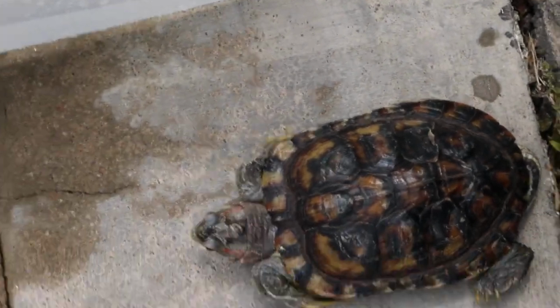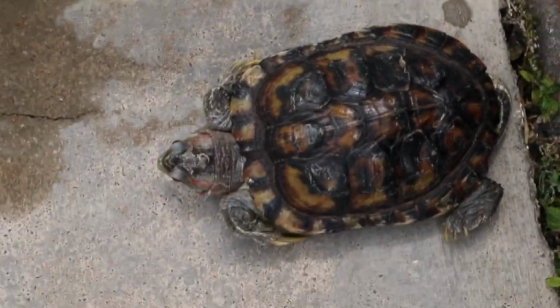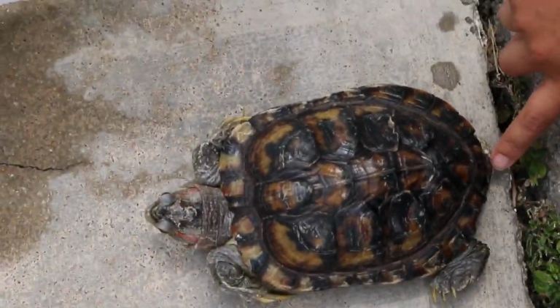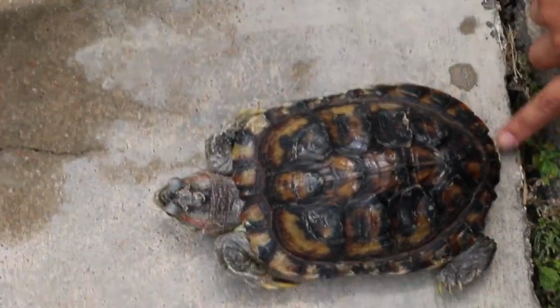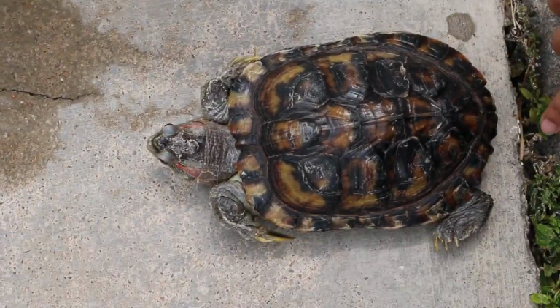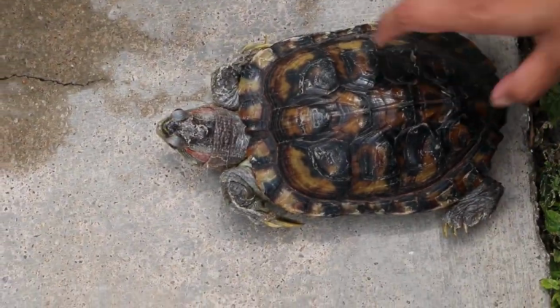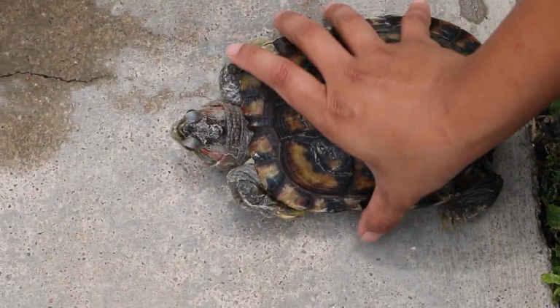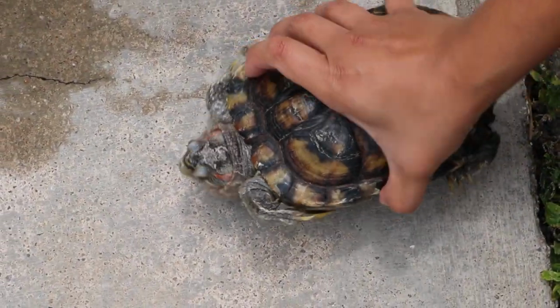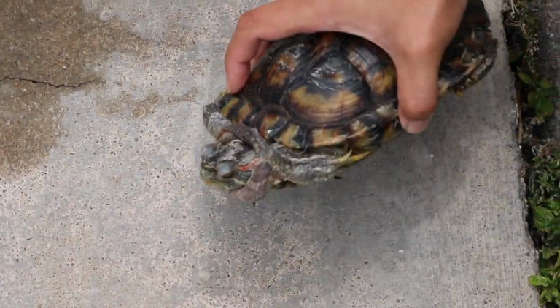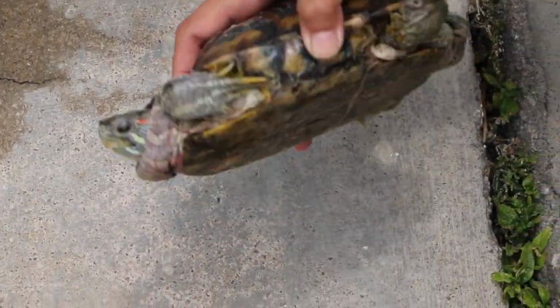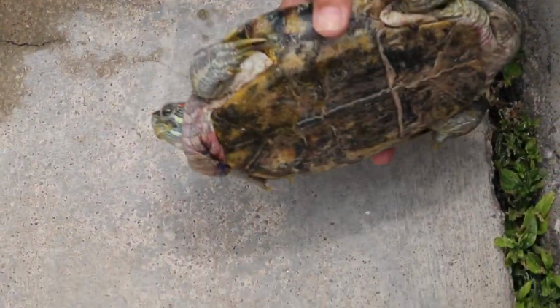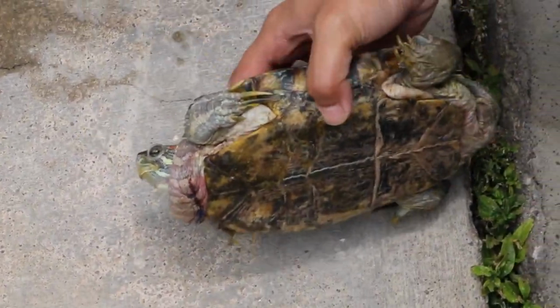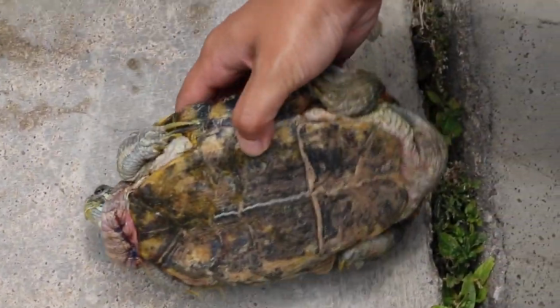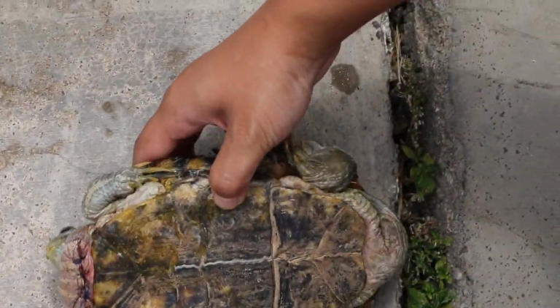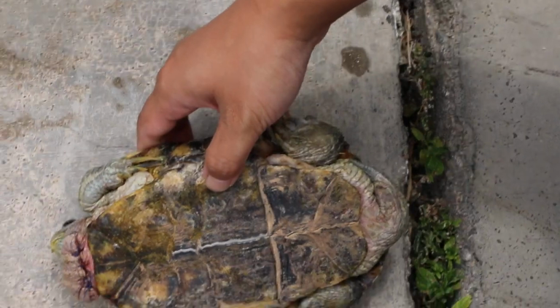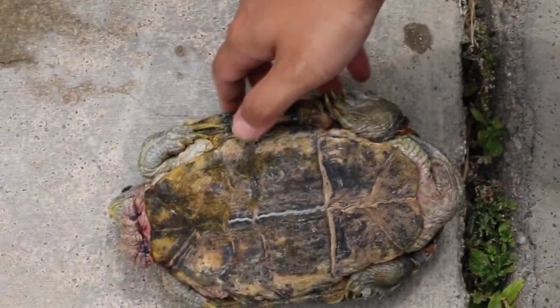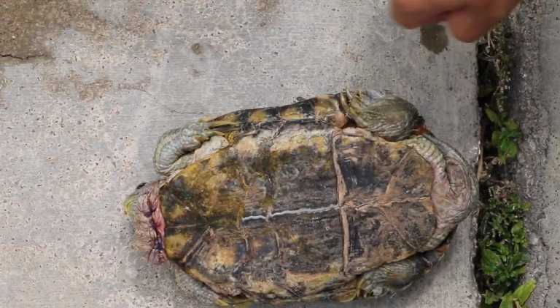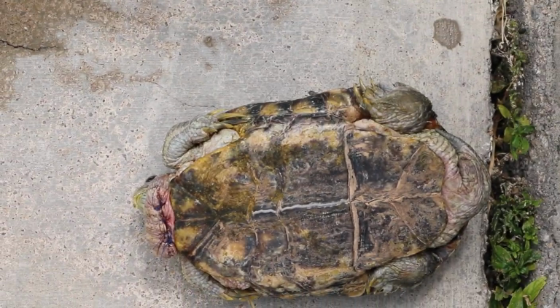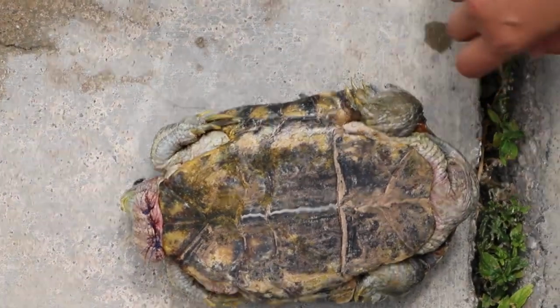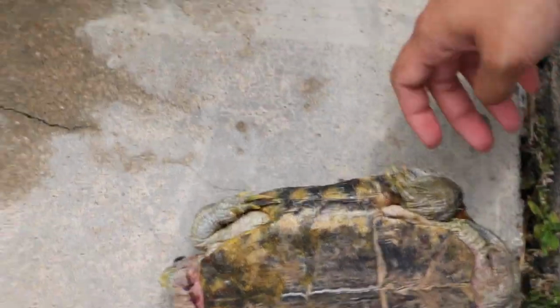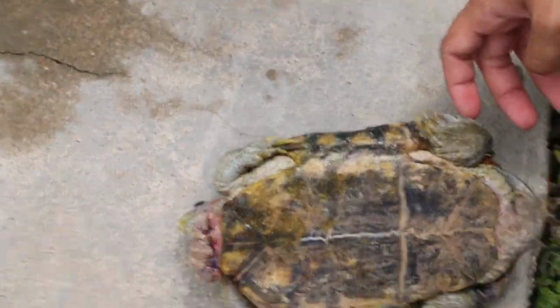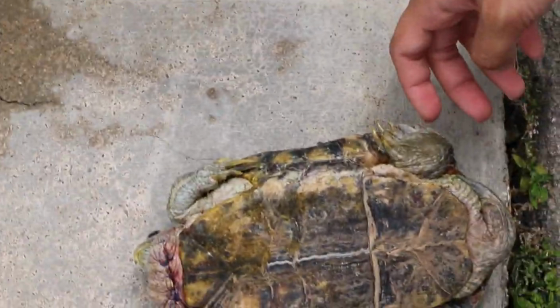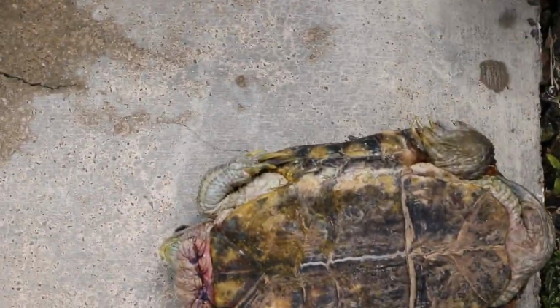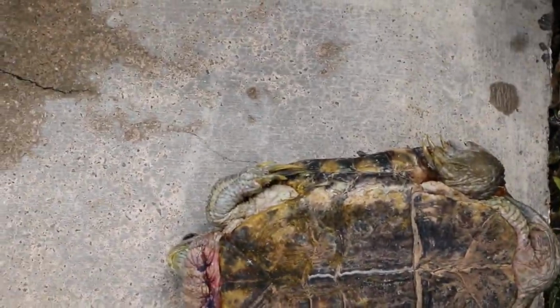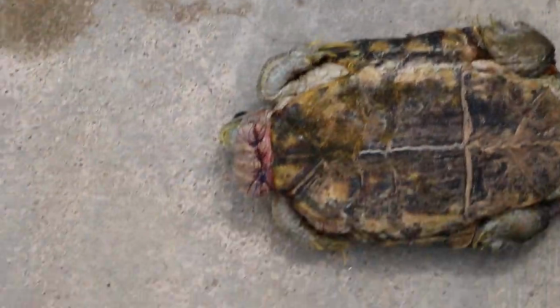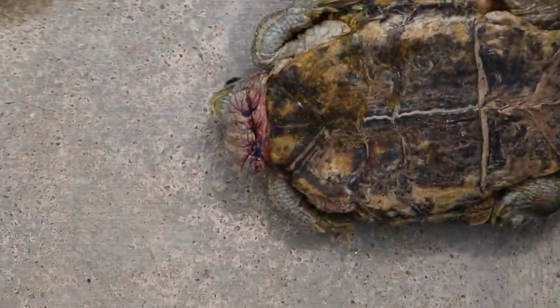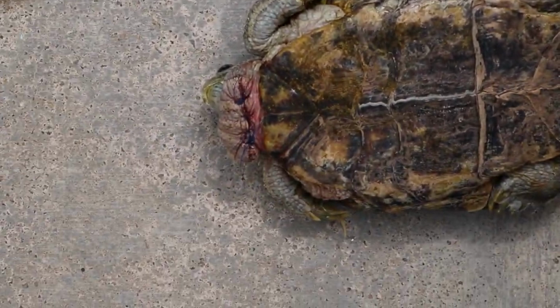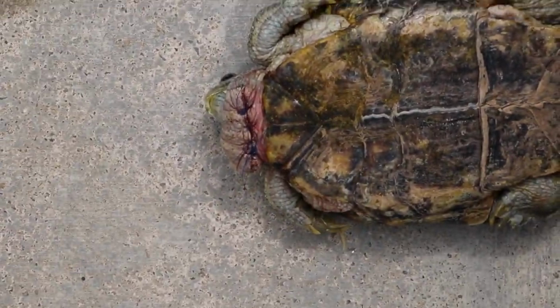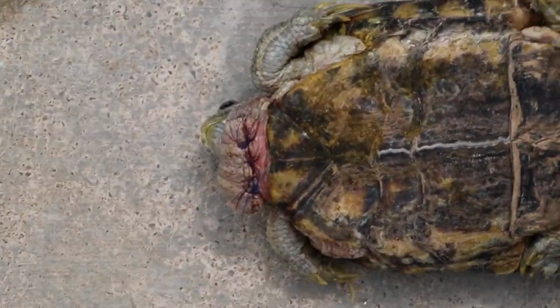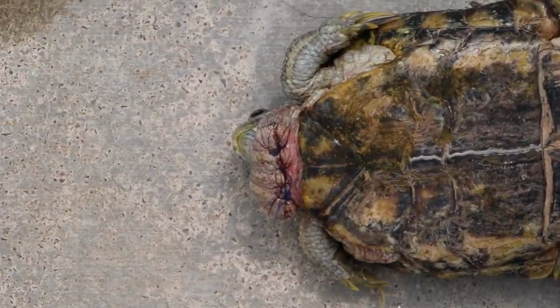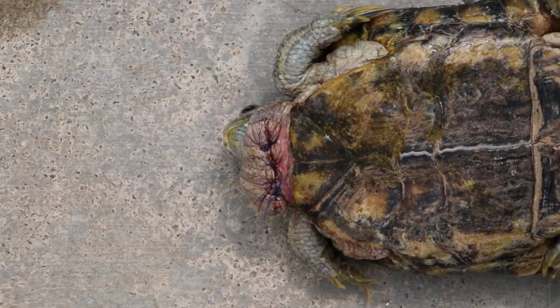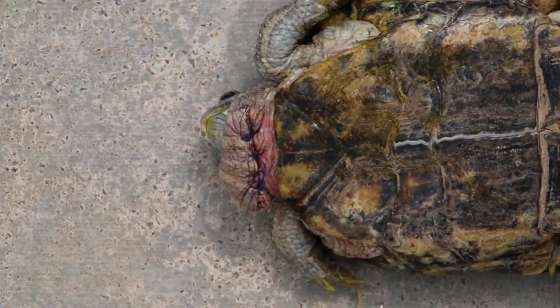Now we are going to discharge the red-eared slider. He is not very active and didn't even move much.